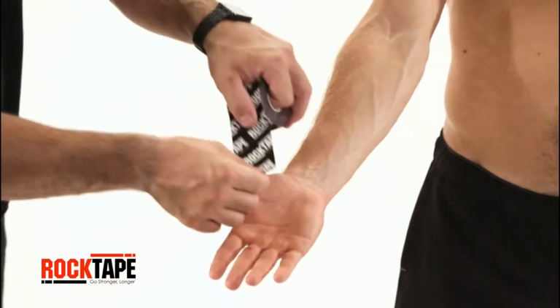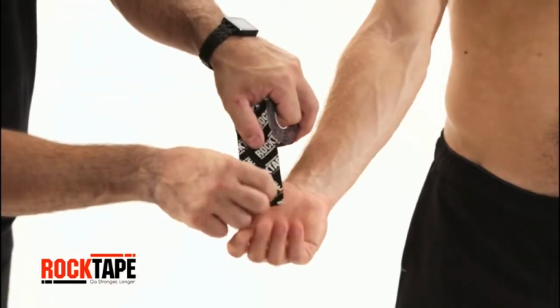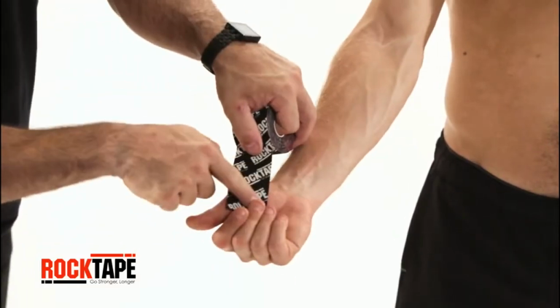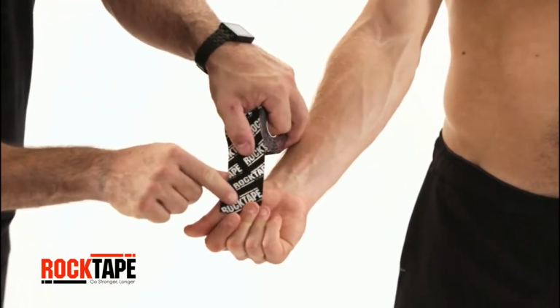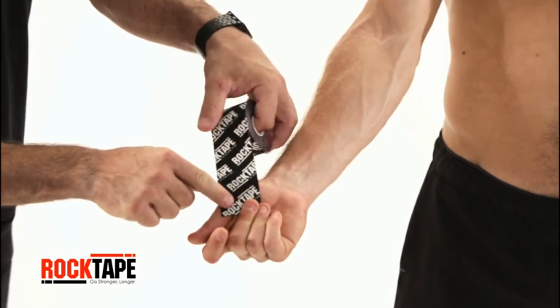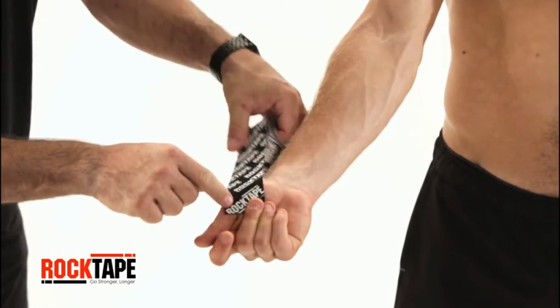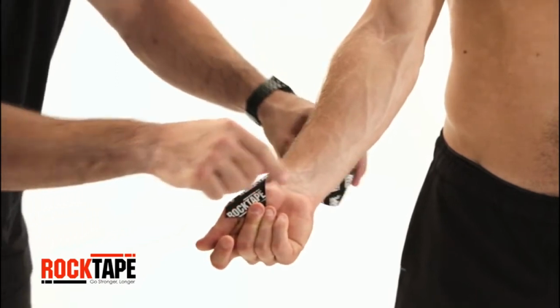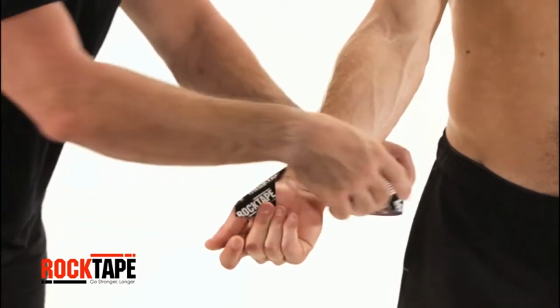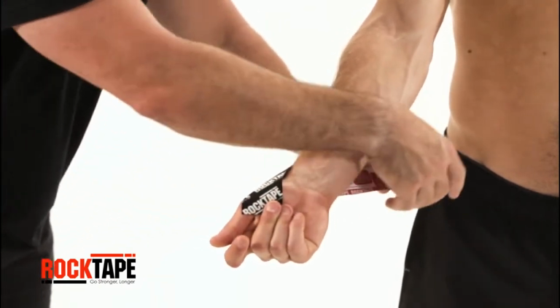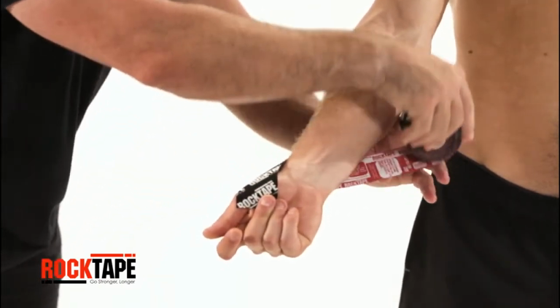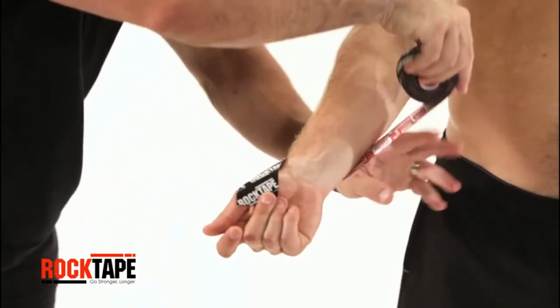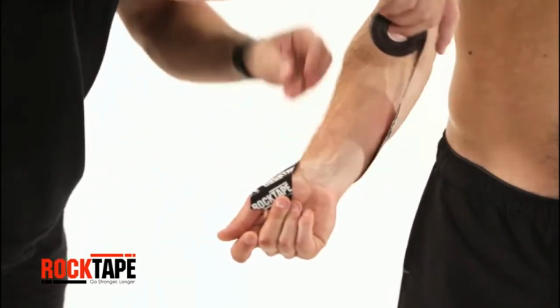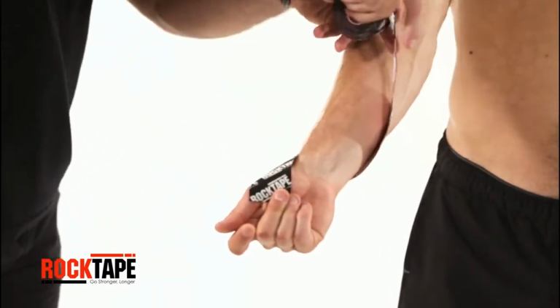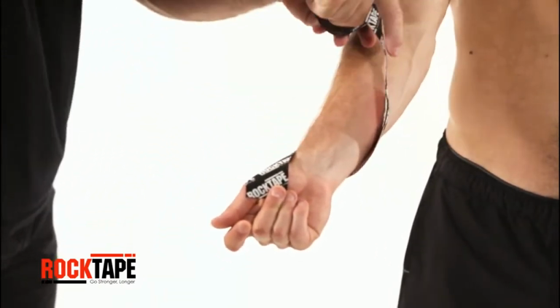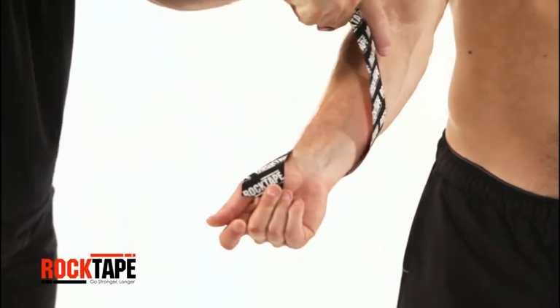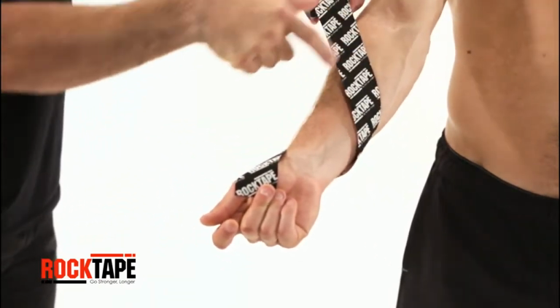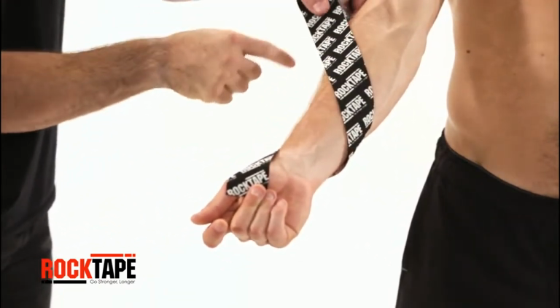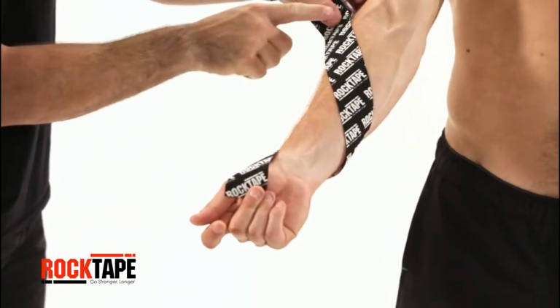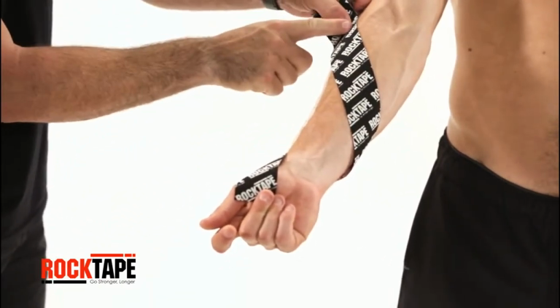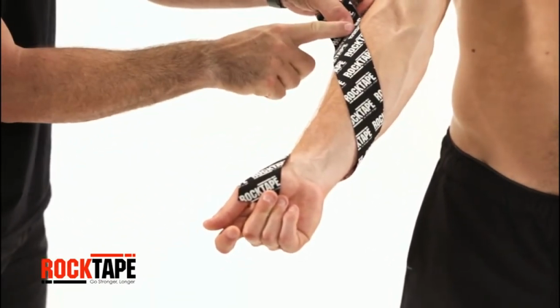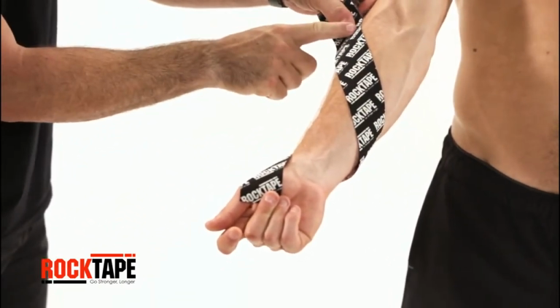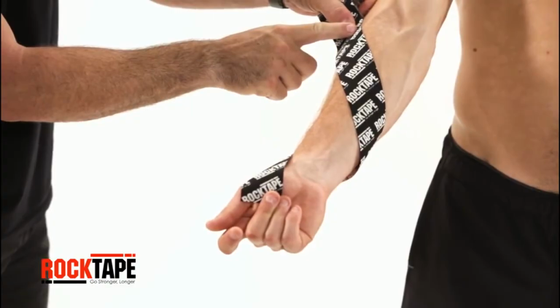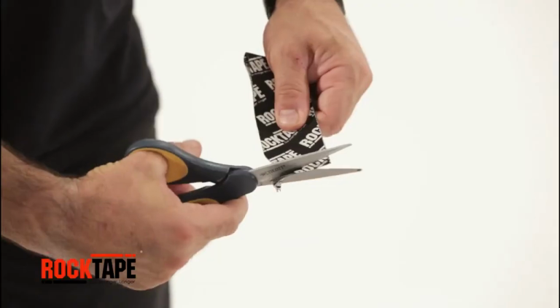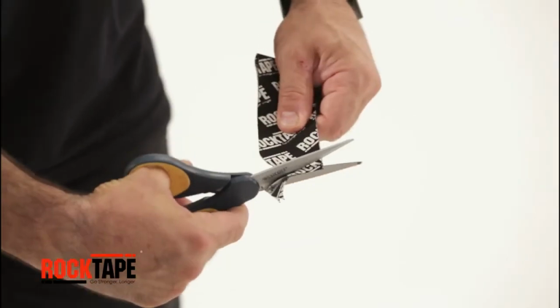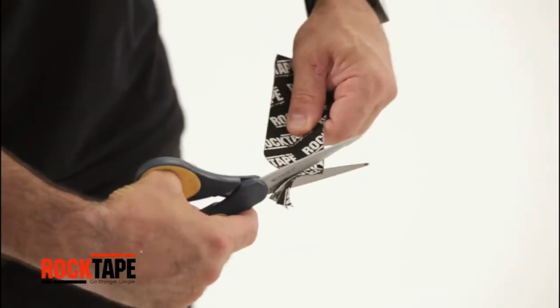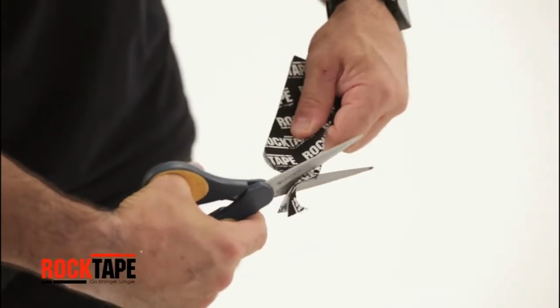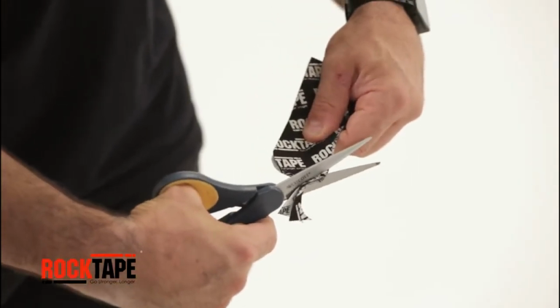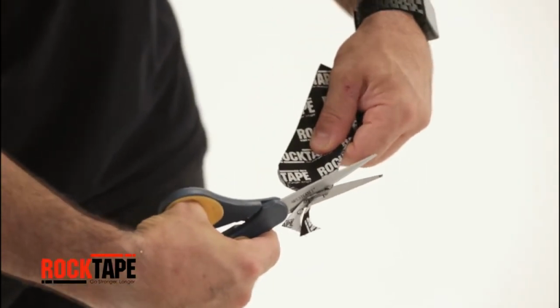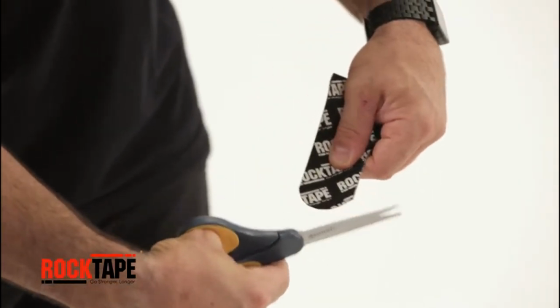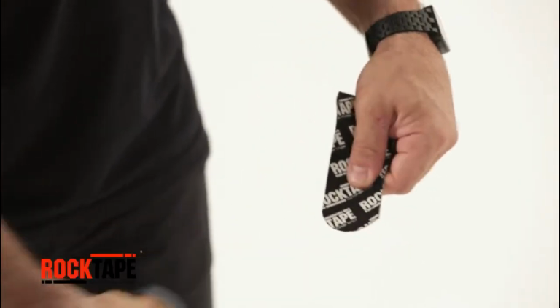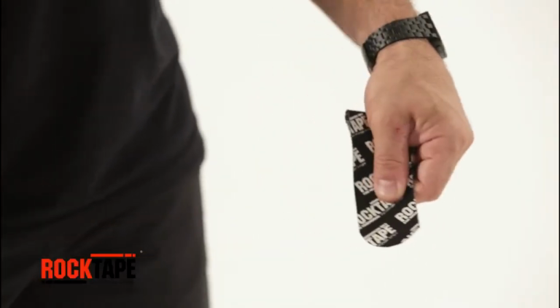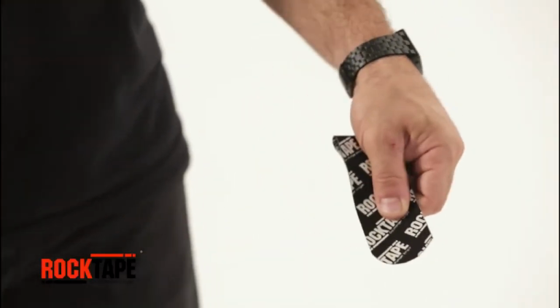Start with our 2-inch standard tape and measure from the palm at the base of the thumb, wrapping once around the forearm. Round the tape's corners to avoid catching on gear or clothing.